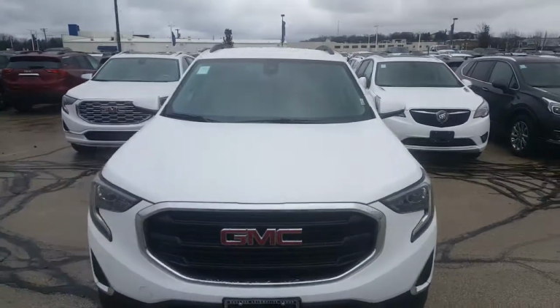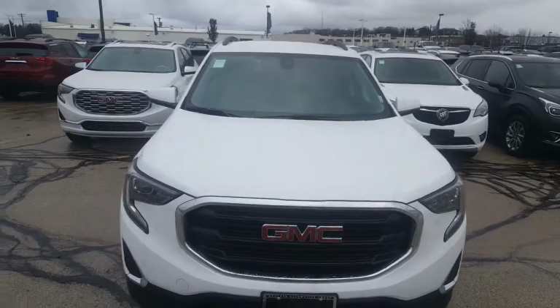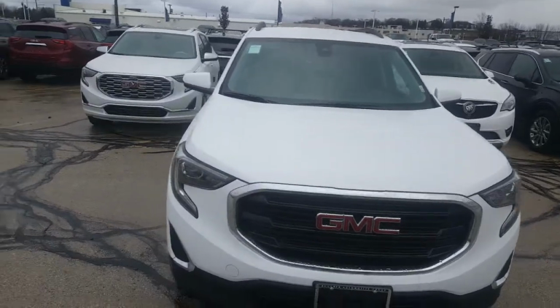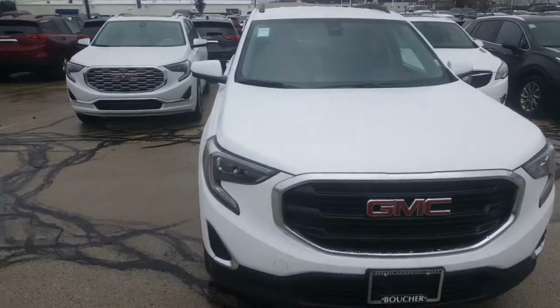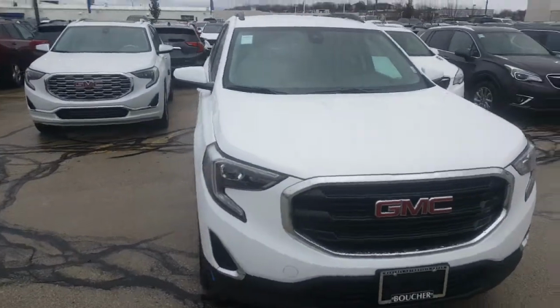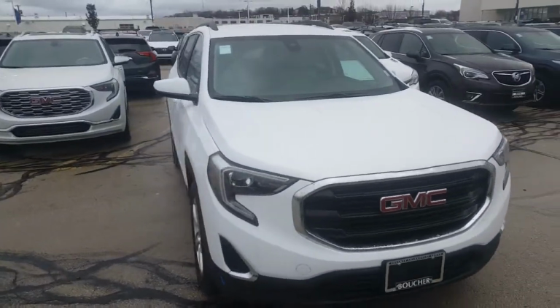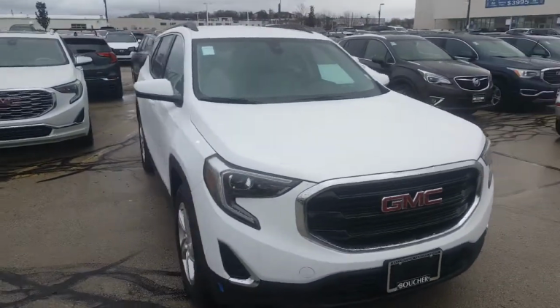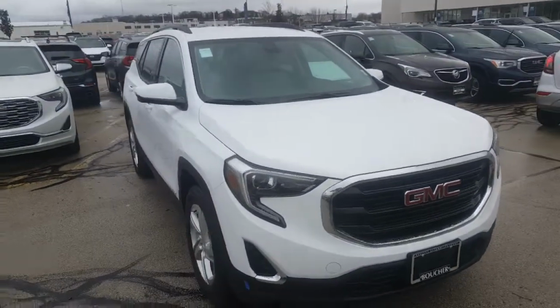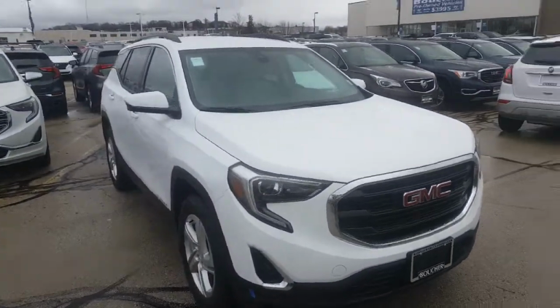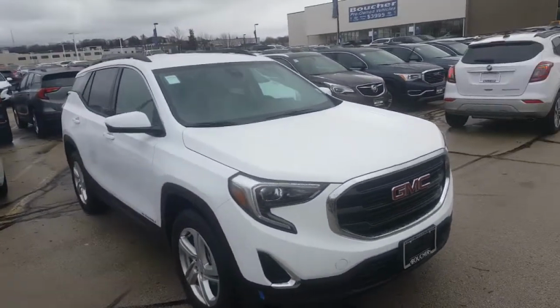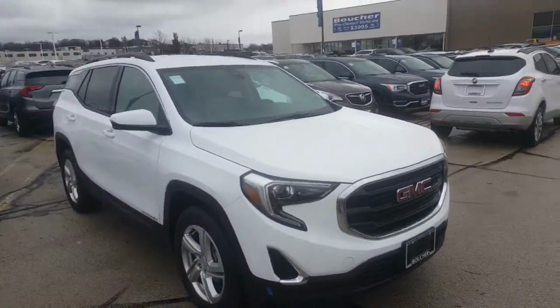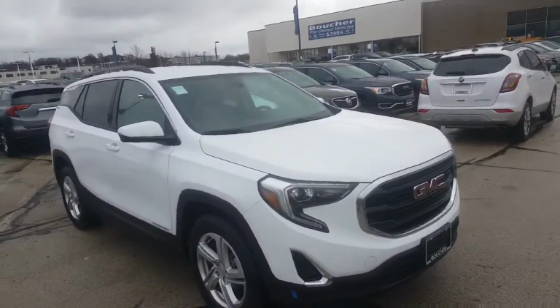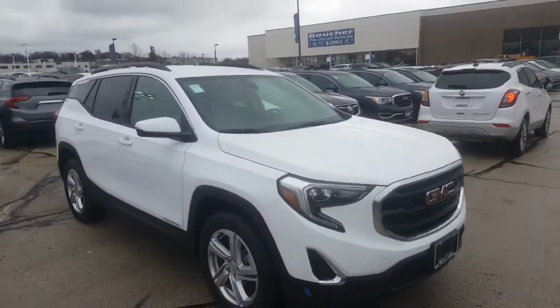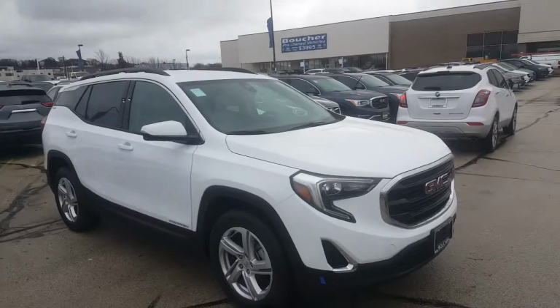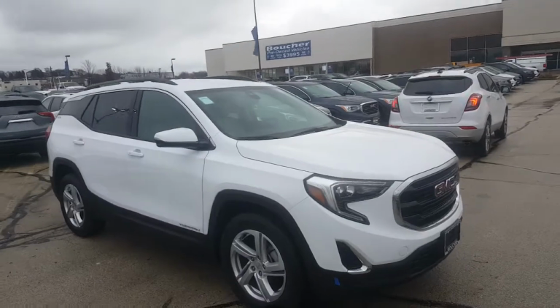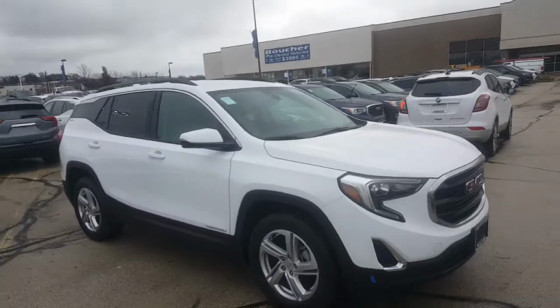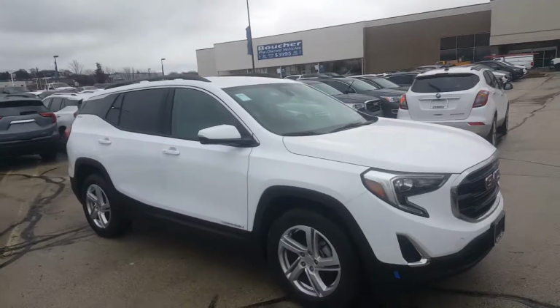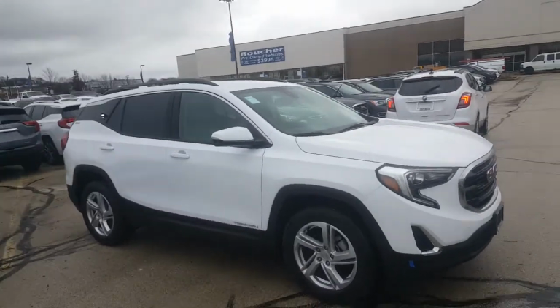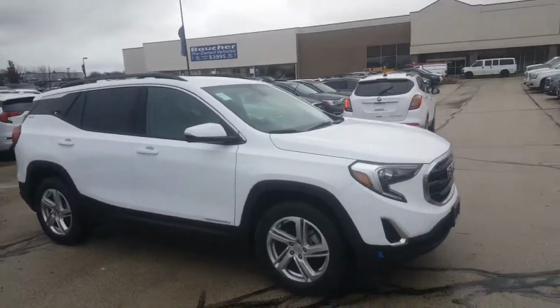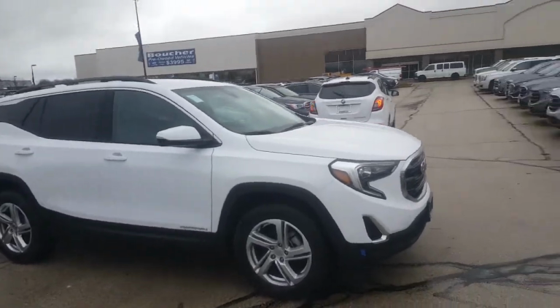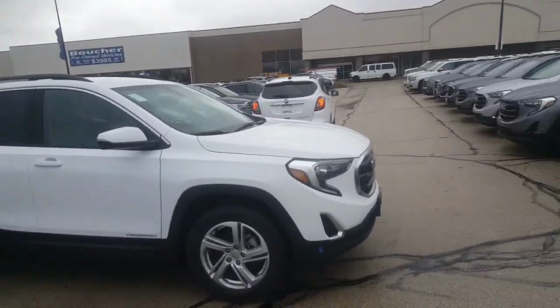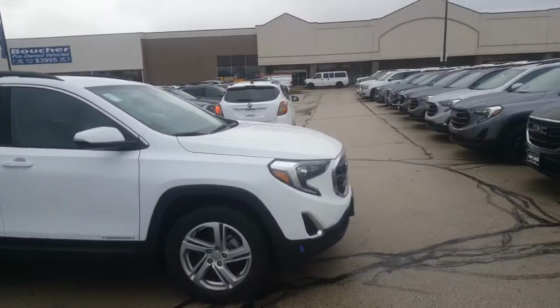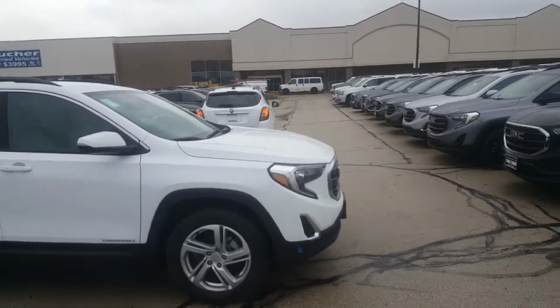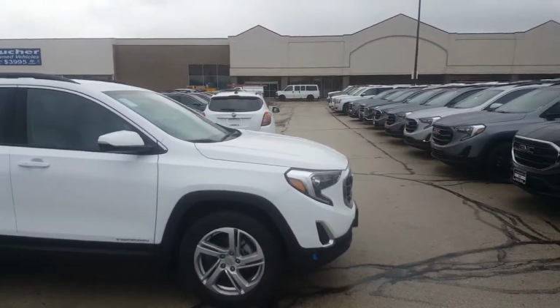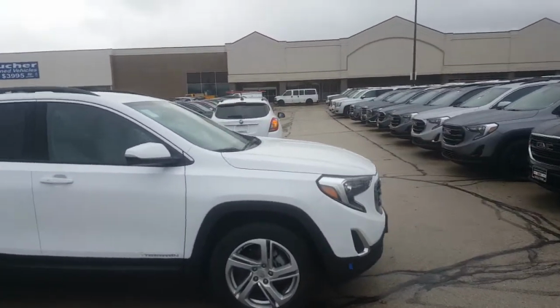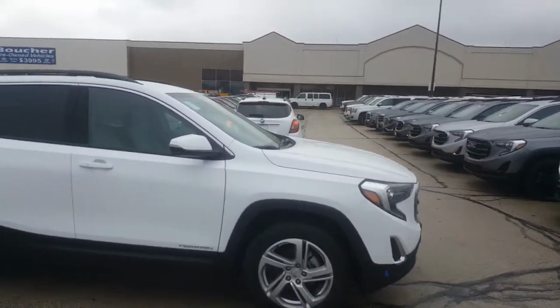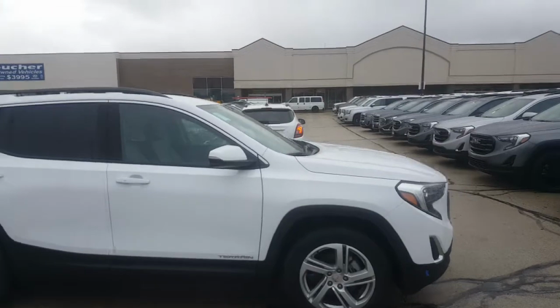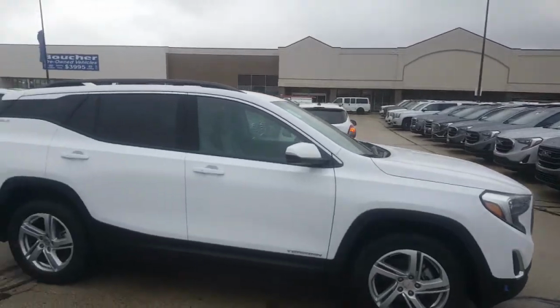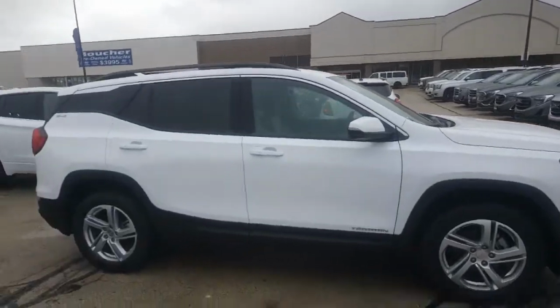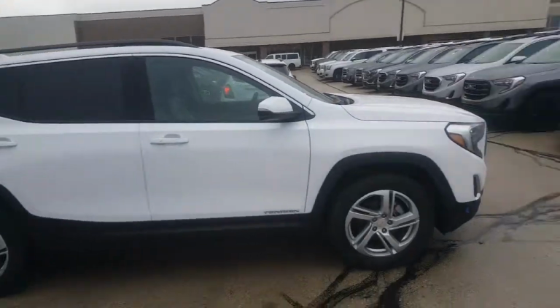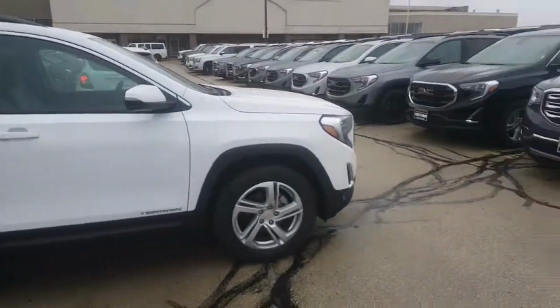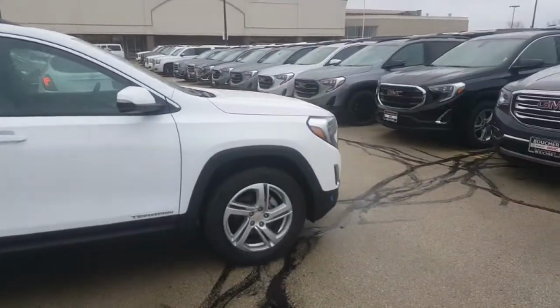Luke Larson, our internet manager, tells me that you have an interest in this particular 2020 GMC Terrain SLE in the Summit White. So he asked me to shoot a quick video of the vehicle to you. So here it is.